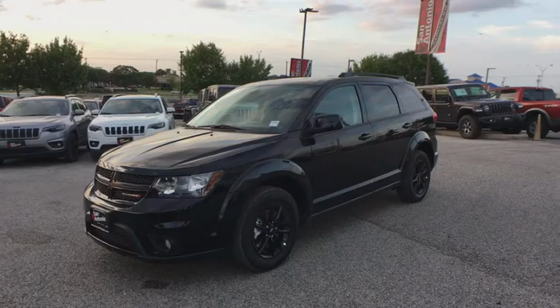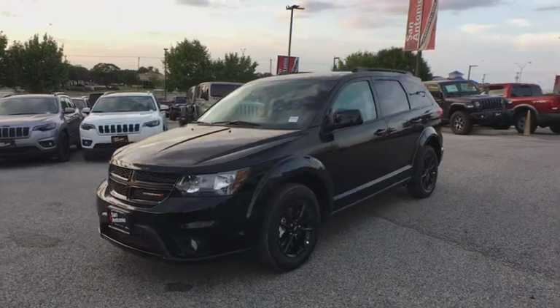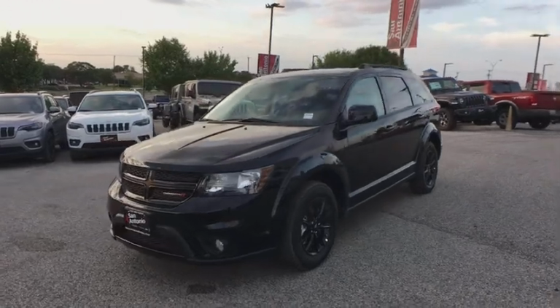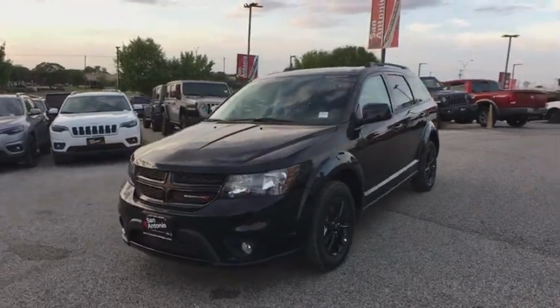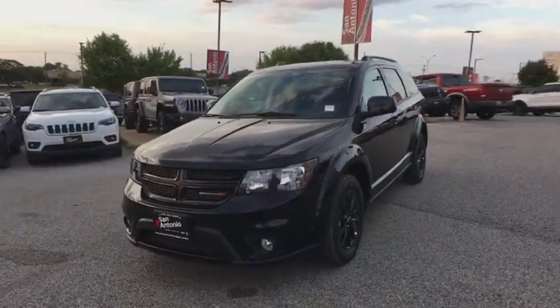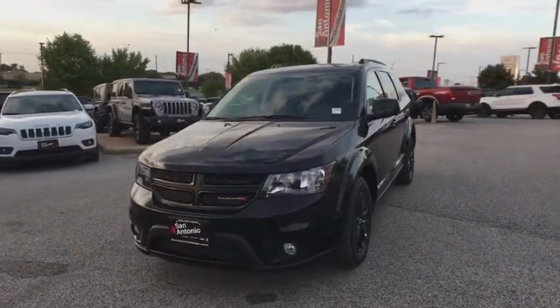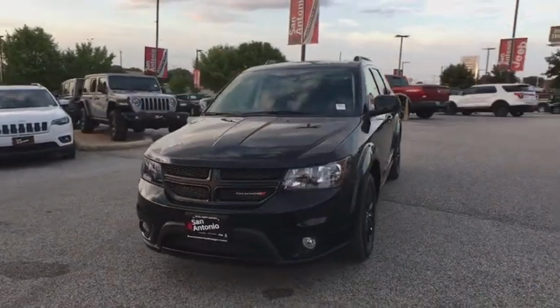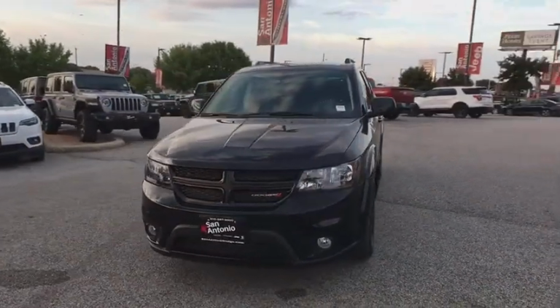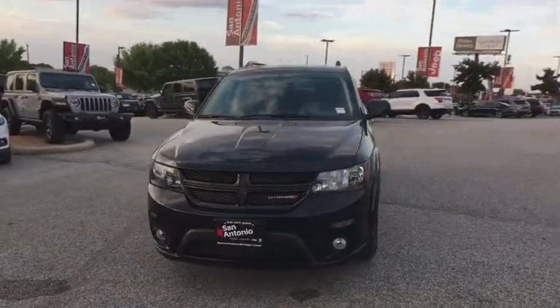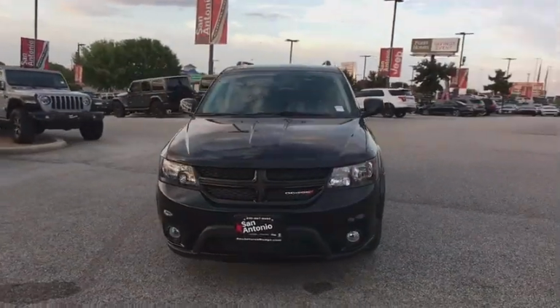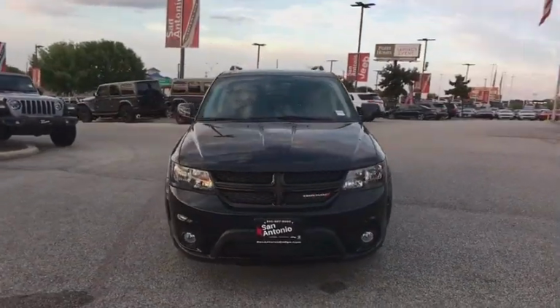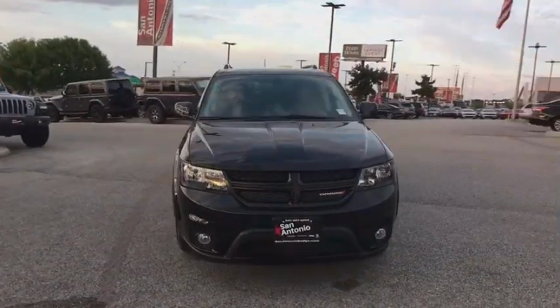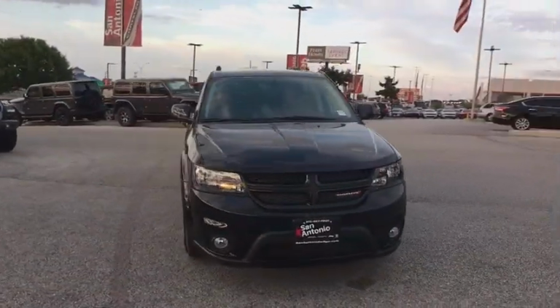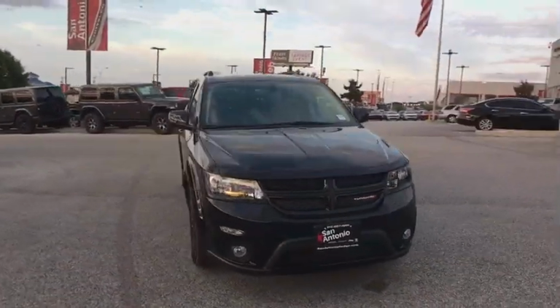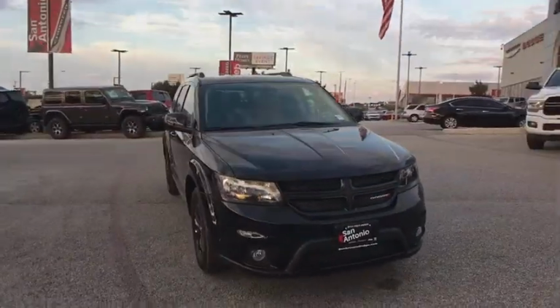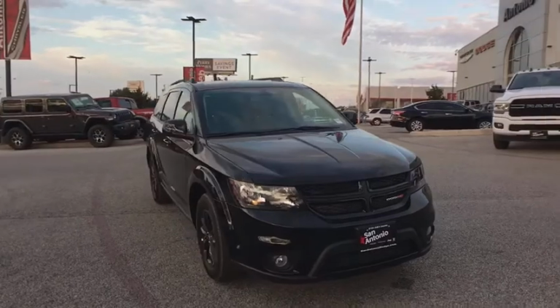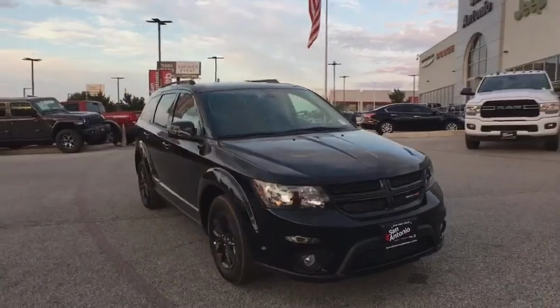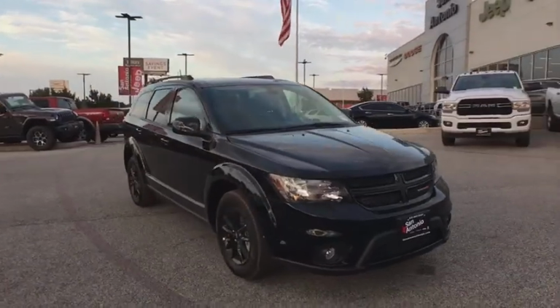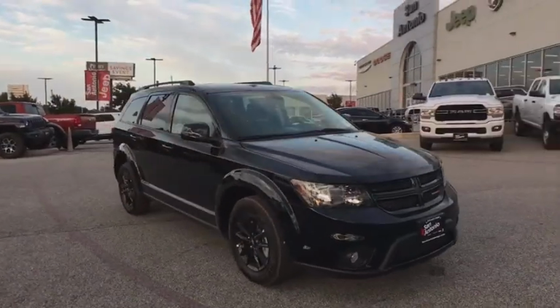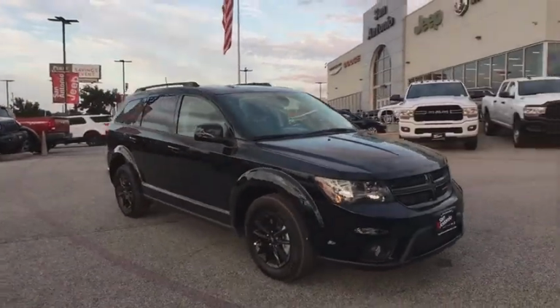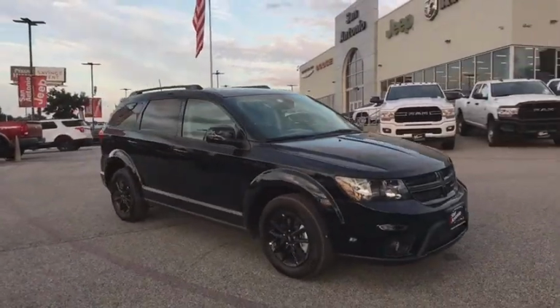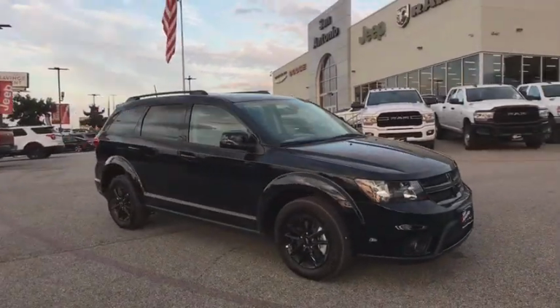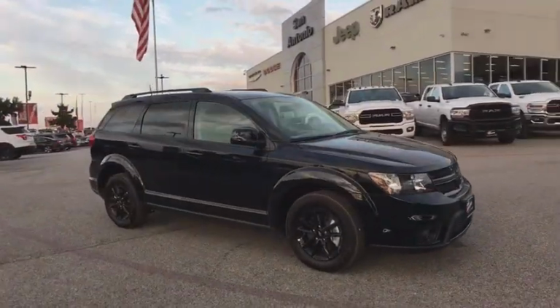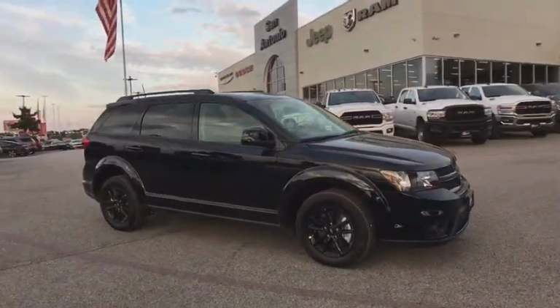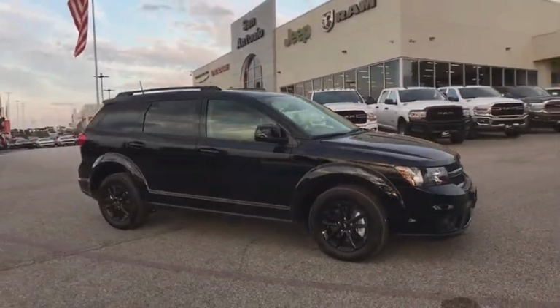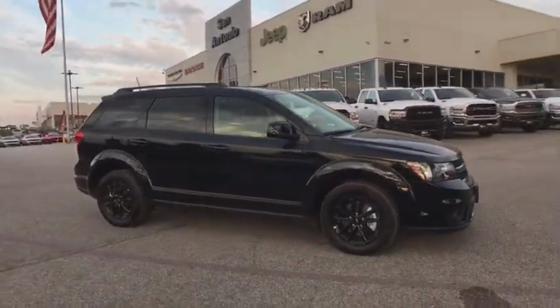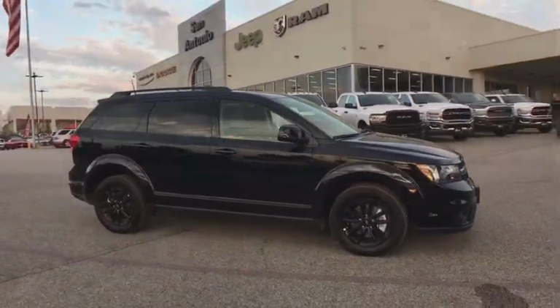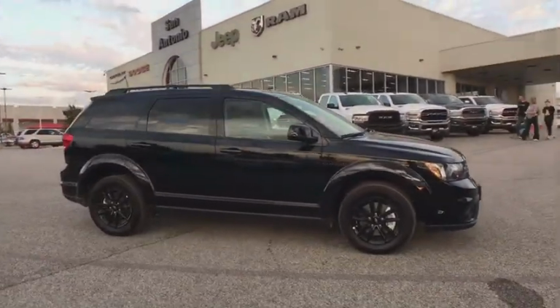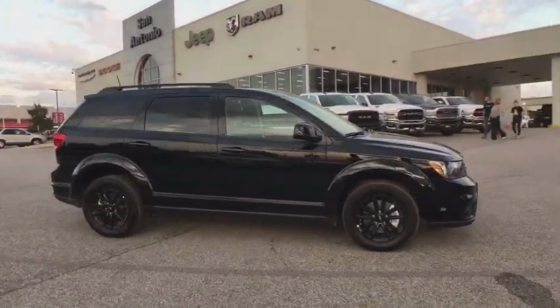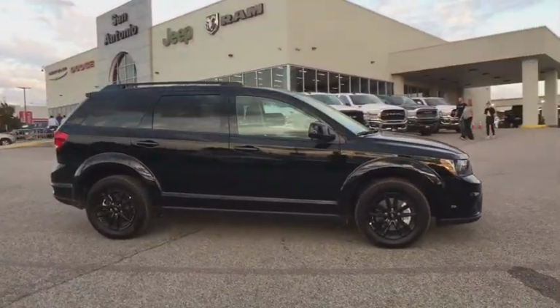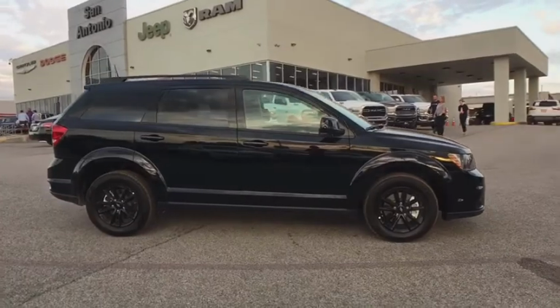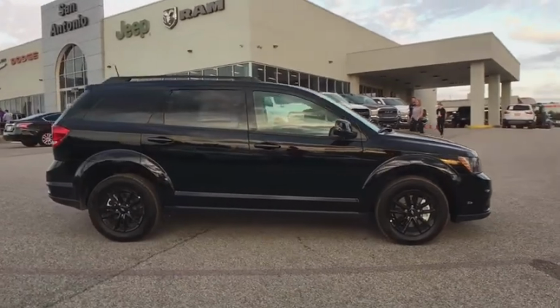Make a great choice today with the 2019 Dodge Journey. The Dodge Journey combines the practicality of an SUV with the comfort of a car, all while boasting a style all its own.